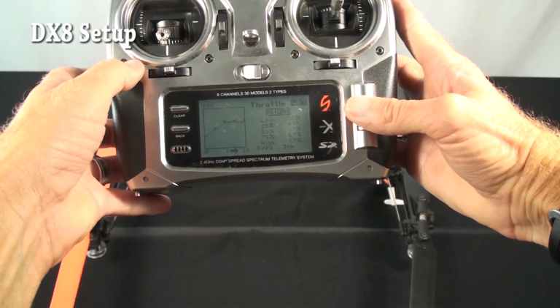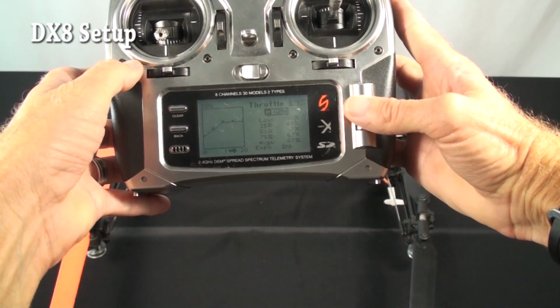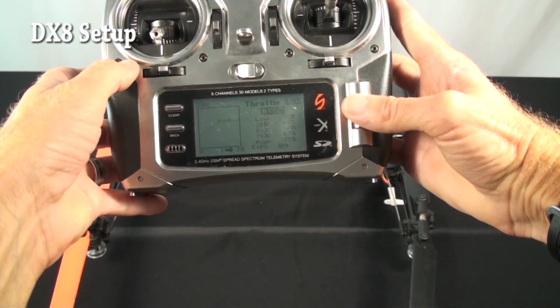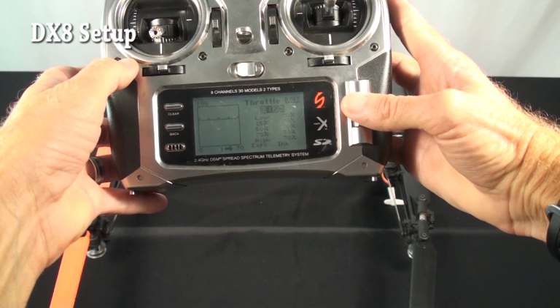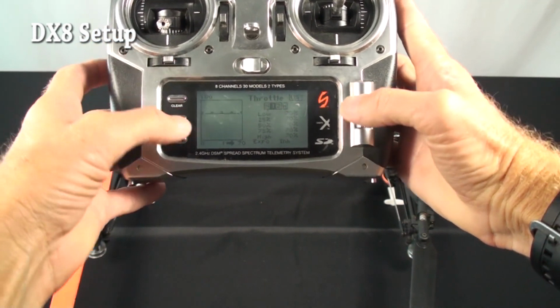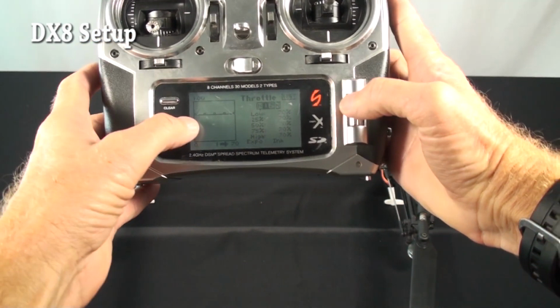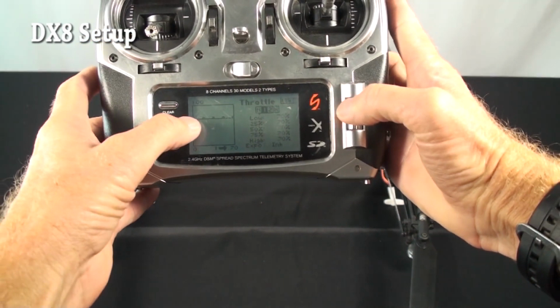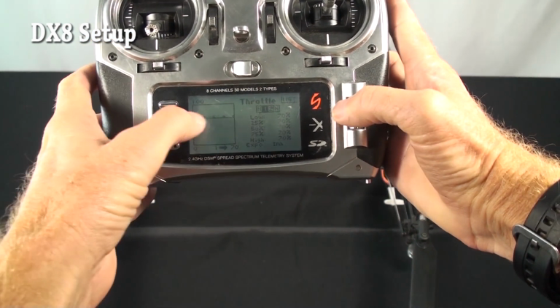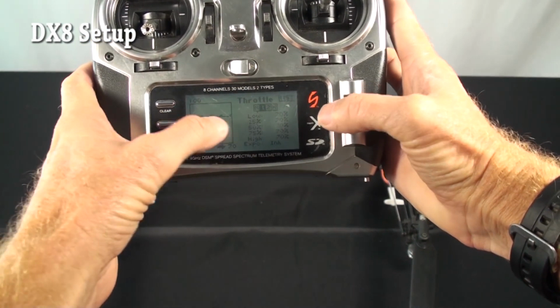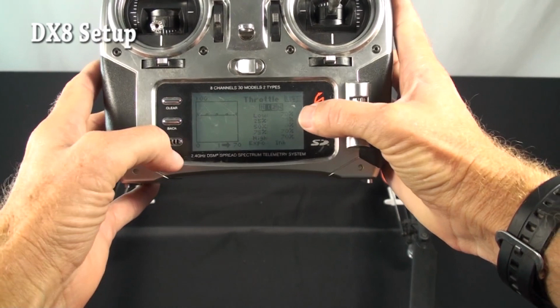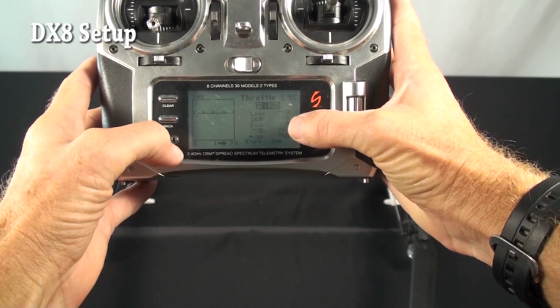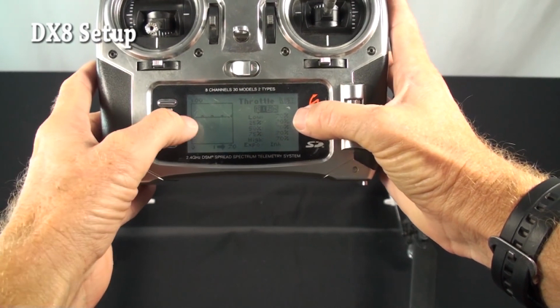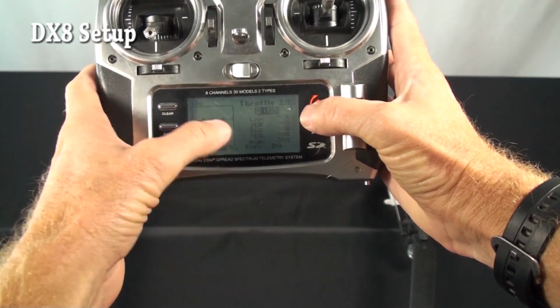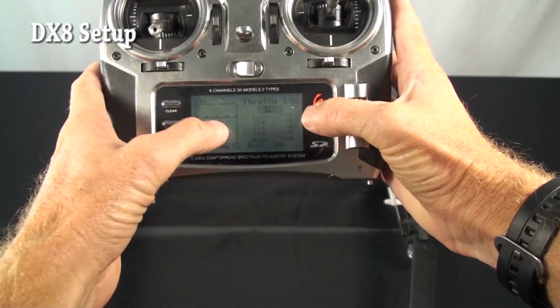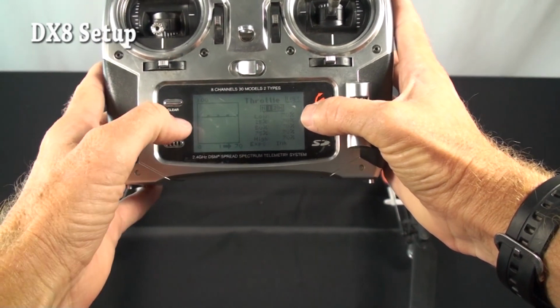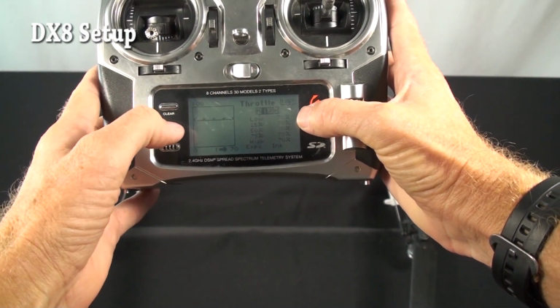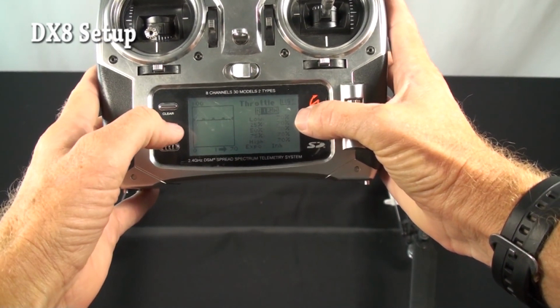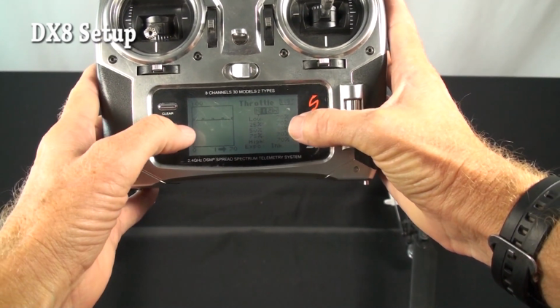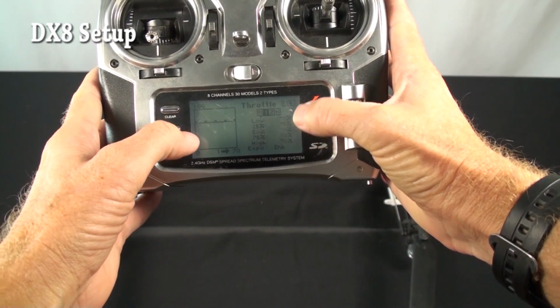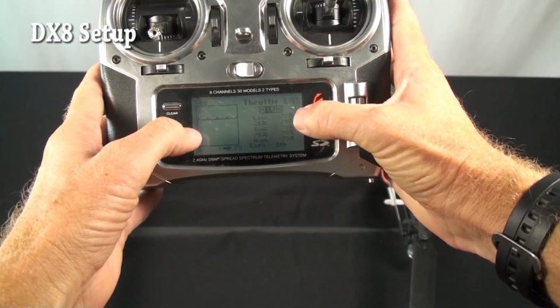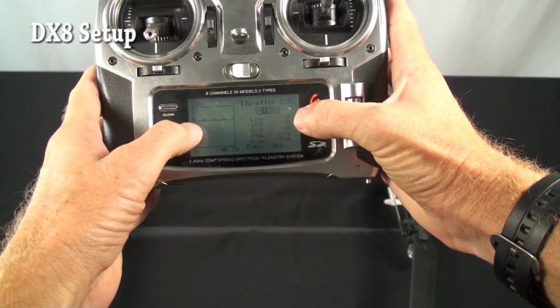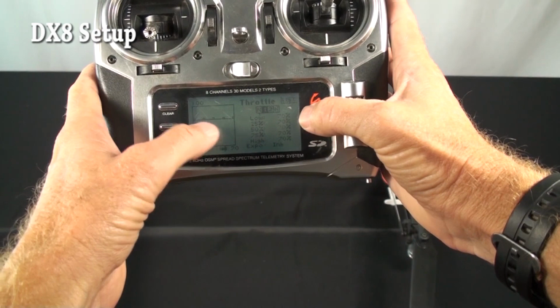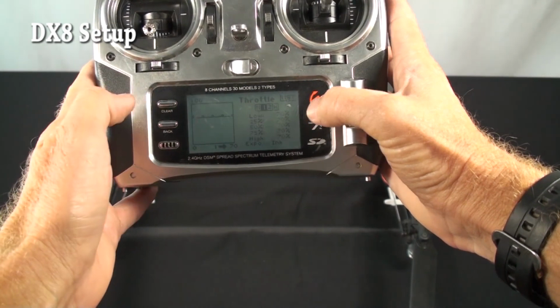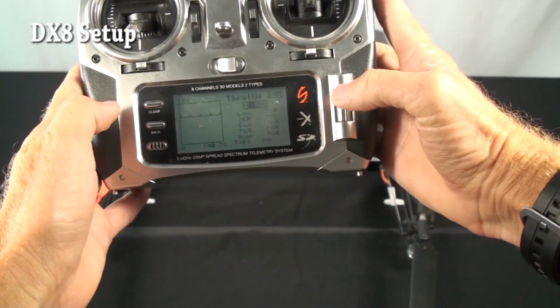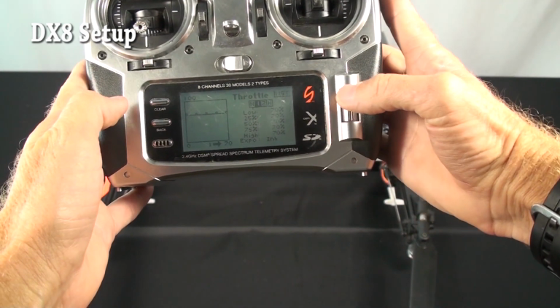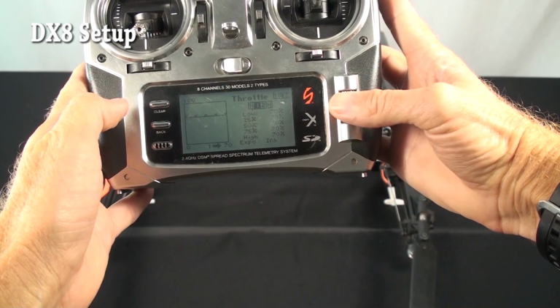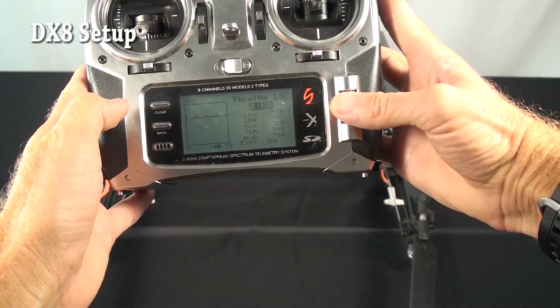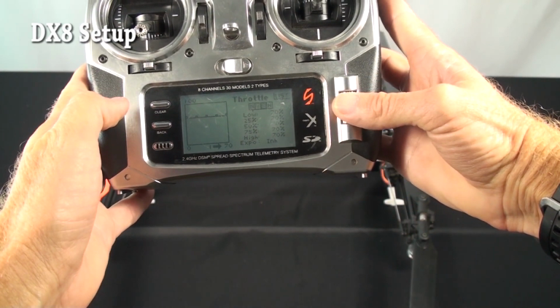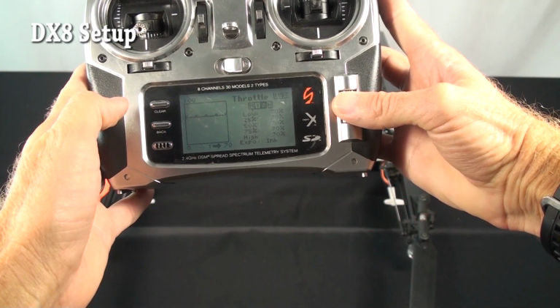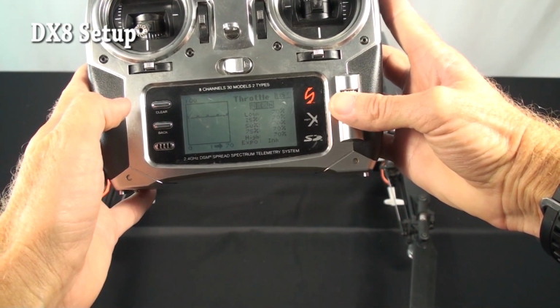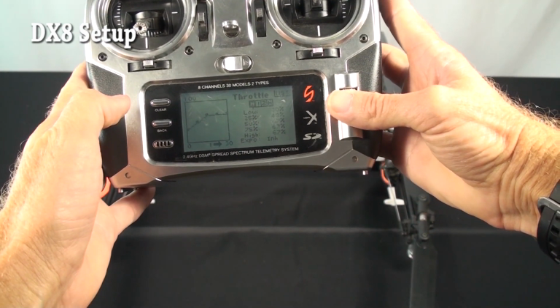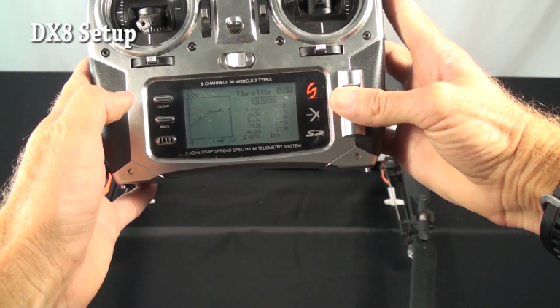On Stump 1 he's got straight 70%. We recommend just doing straight 67, which is the same as the normal mode, but he's turned it up to 70 just to get a little more RPM in his Stump mode, which is fine. Stump mode 2 he has the same.